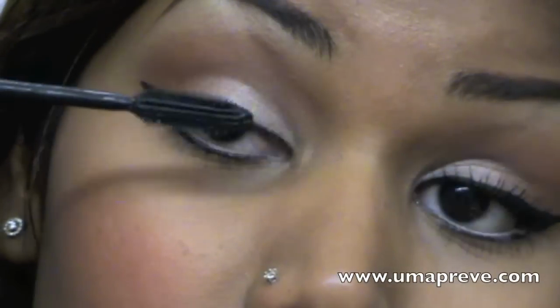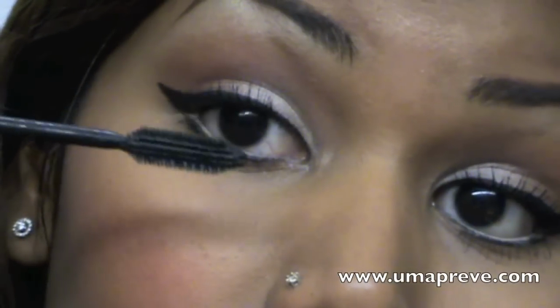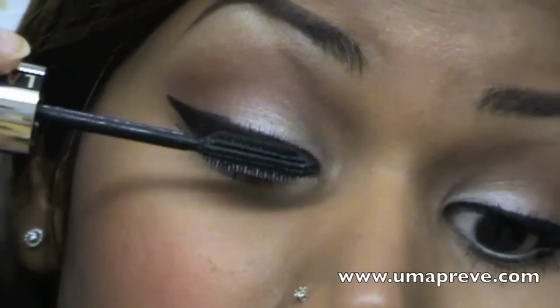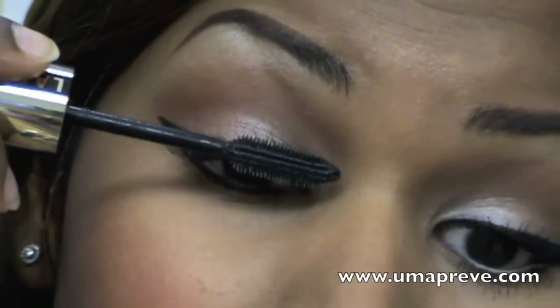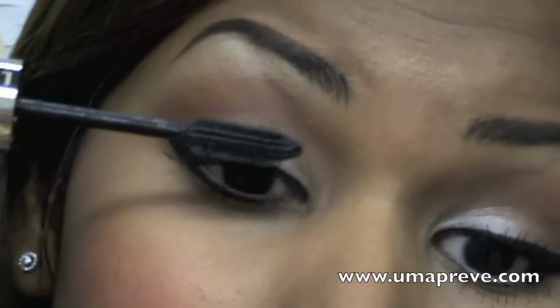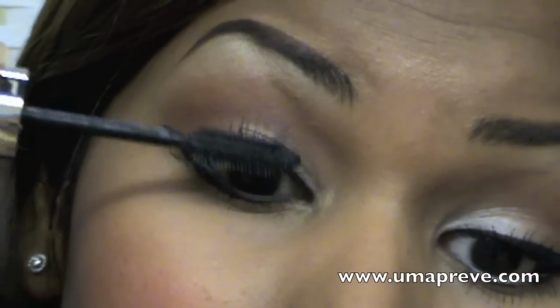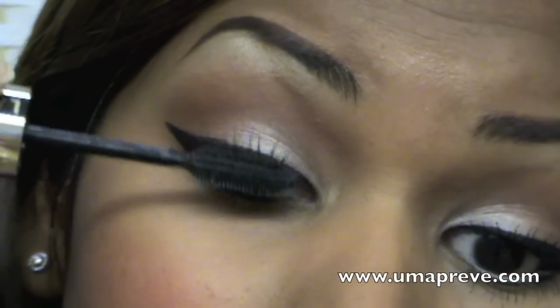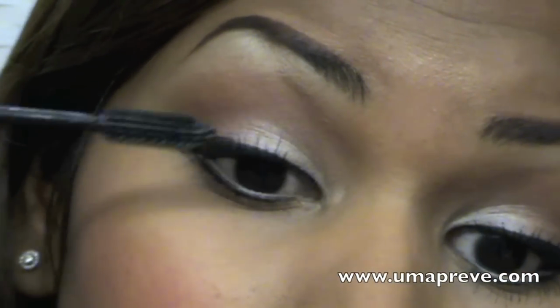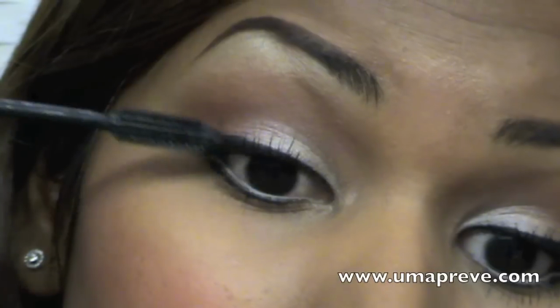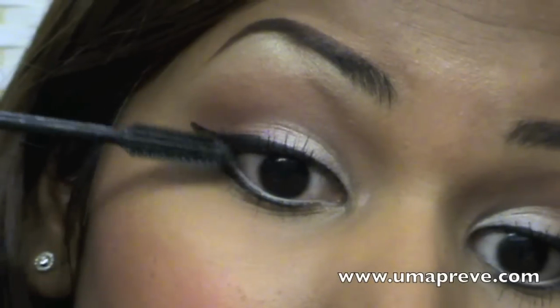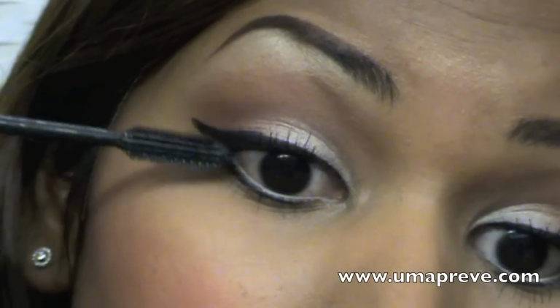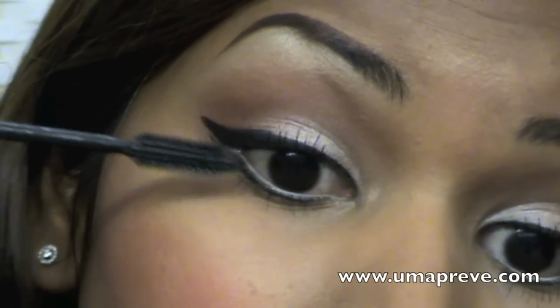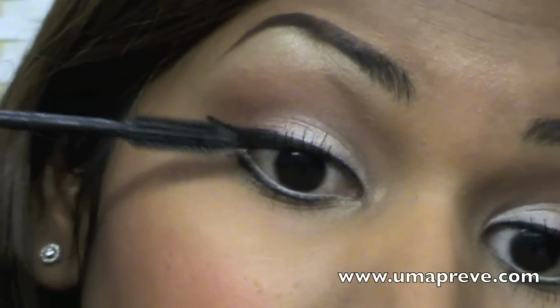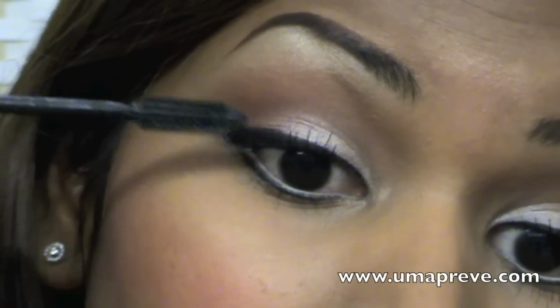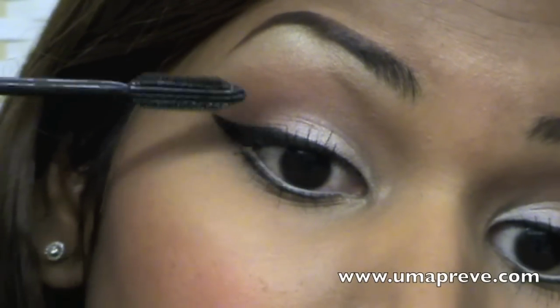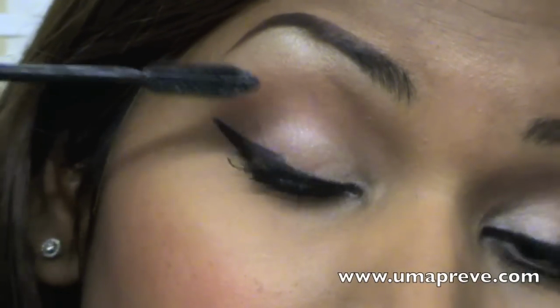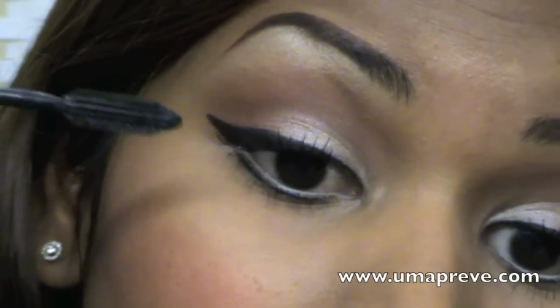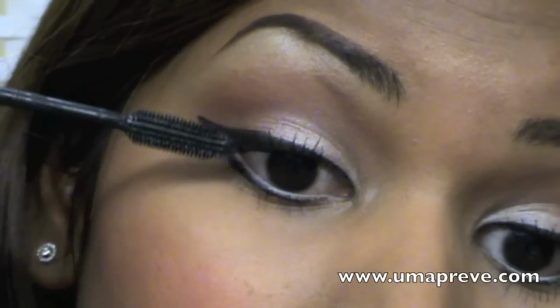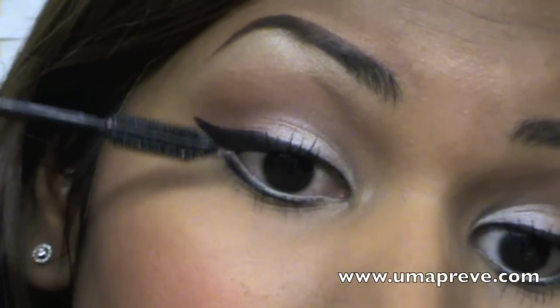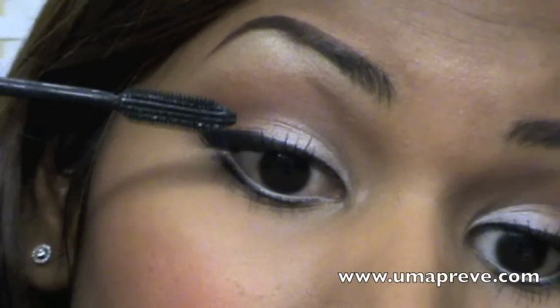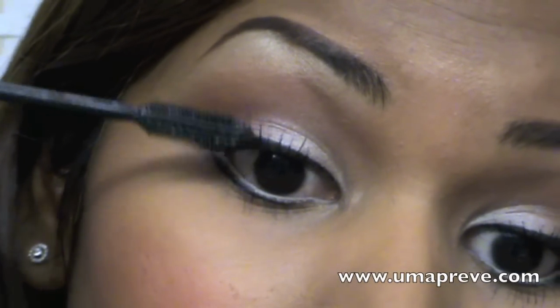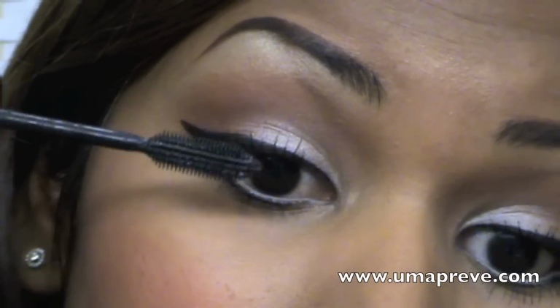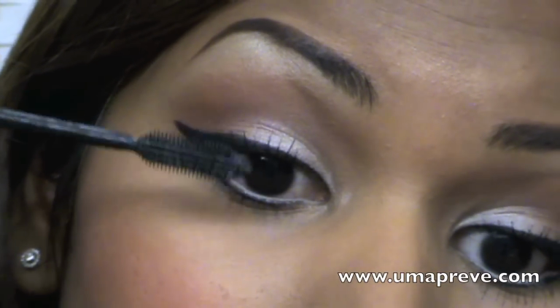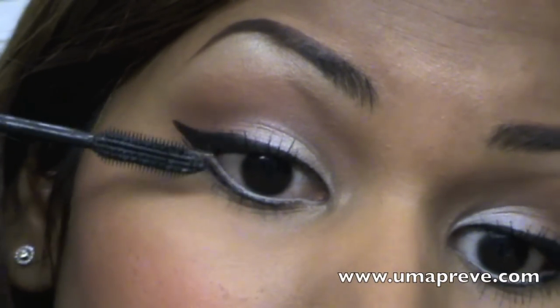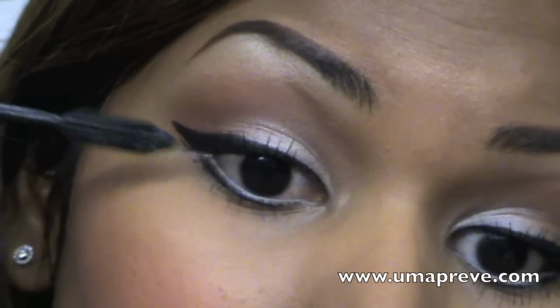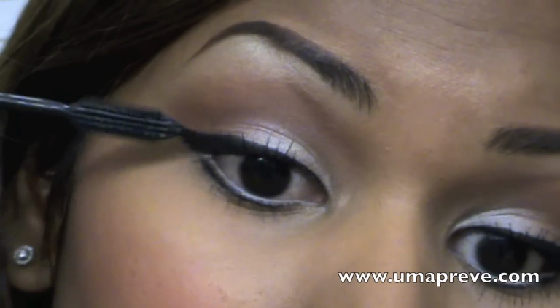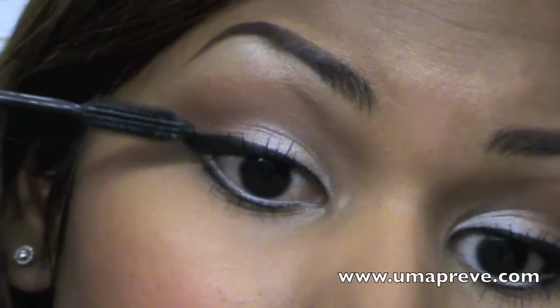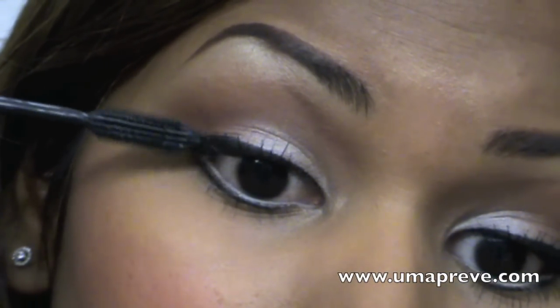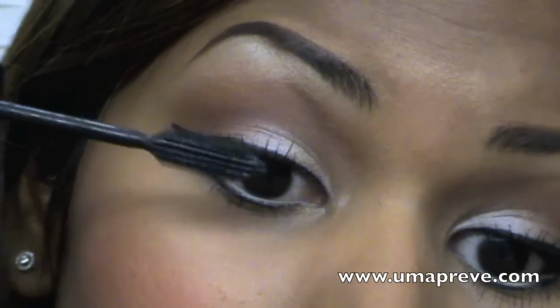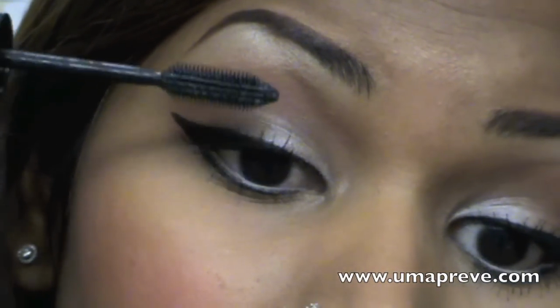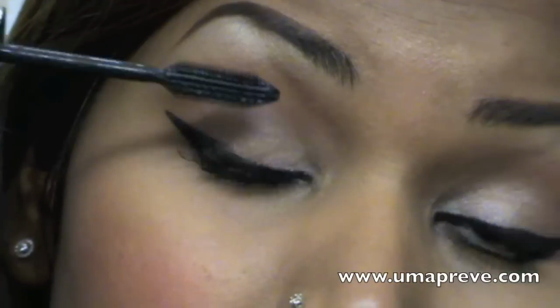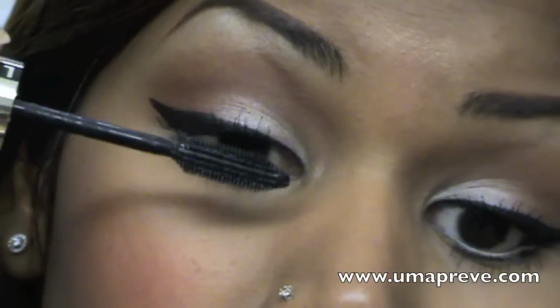To finish the entire eye look, I went ahead and applied several coats of mascara onto my upper and lower lashes.